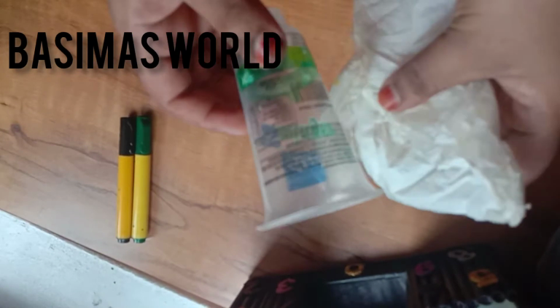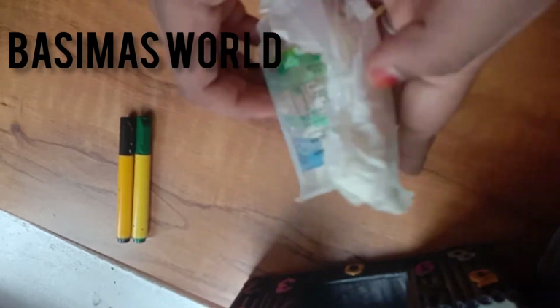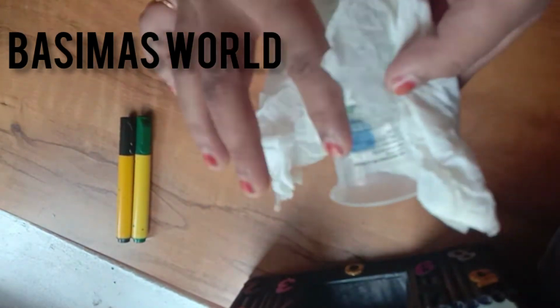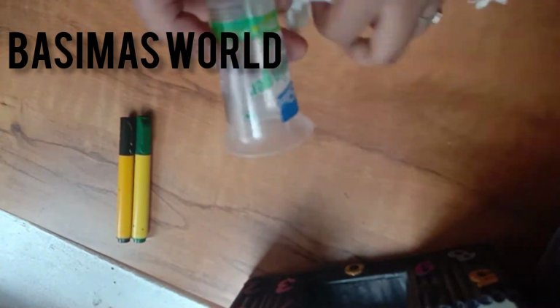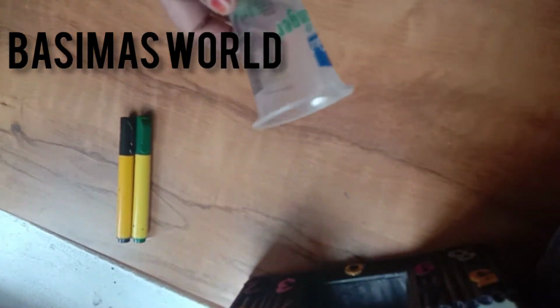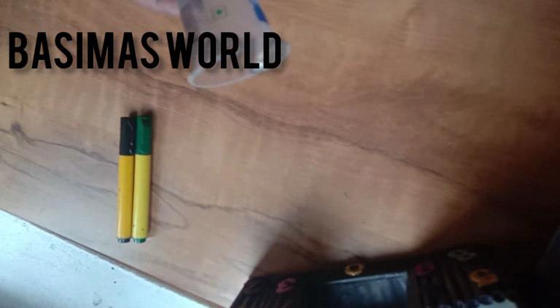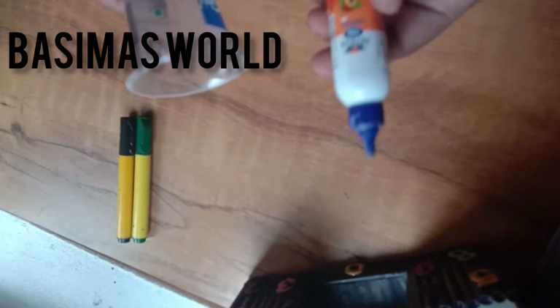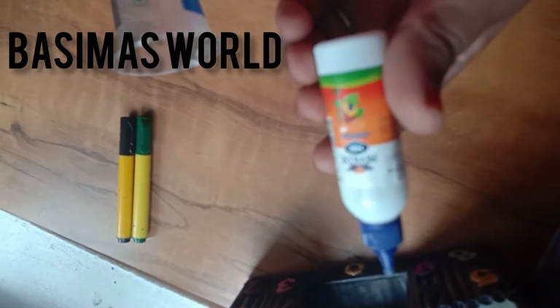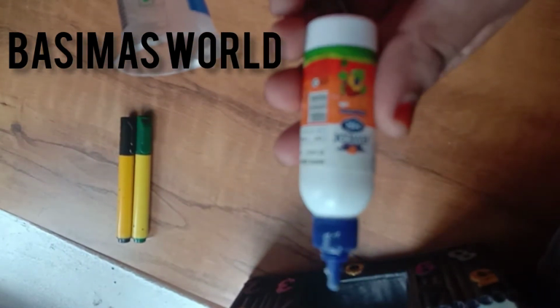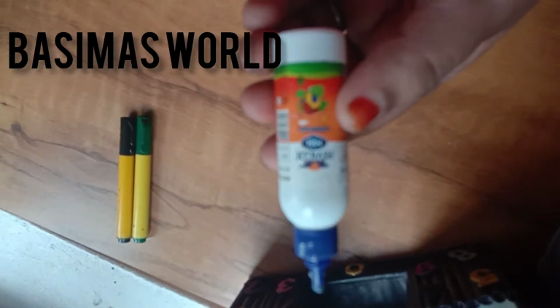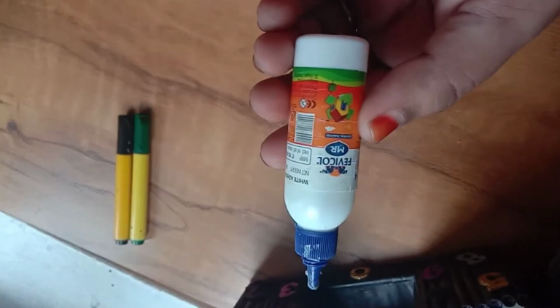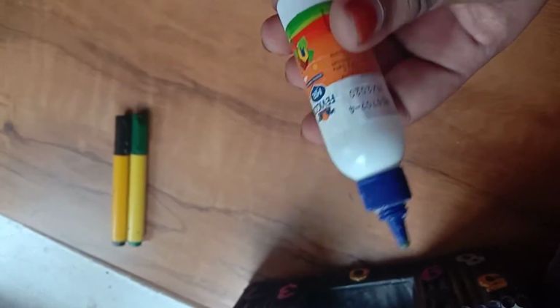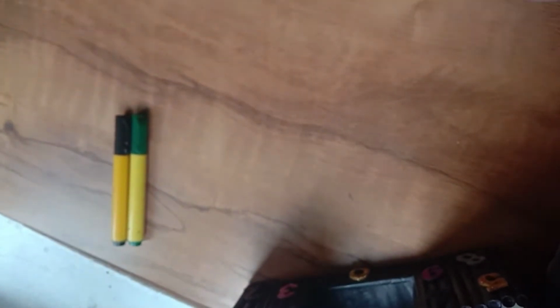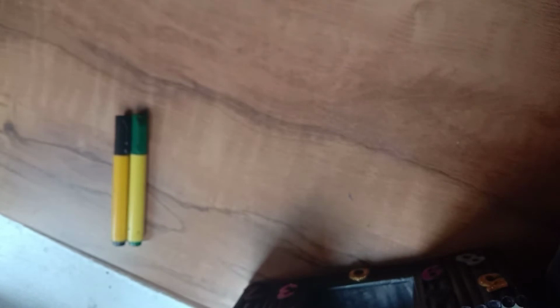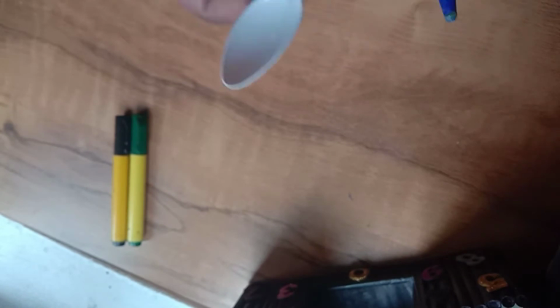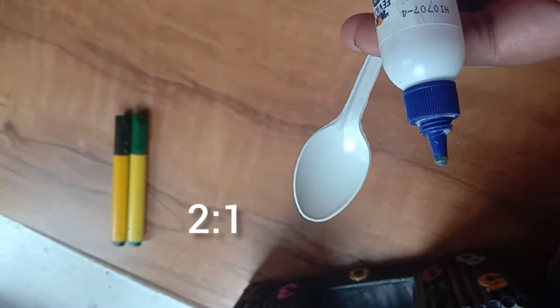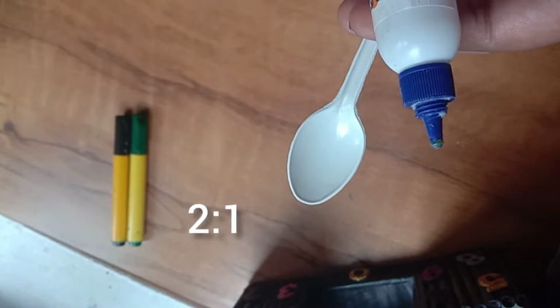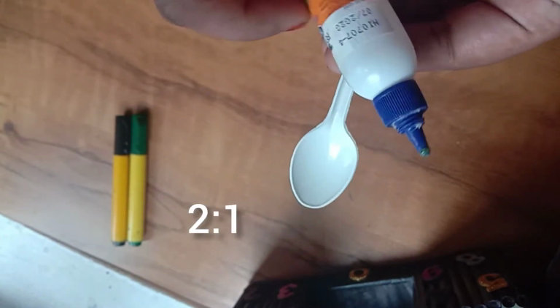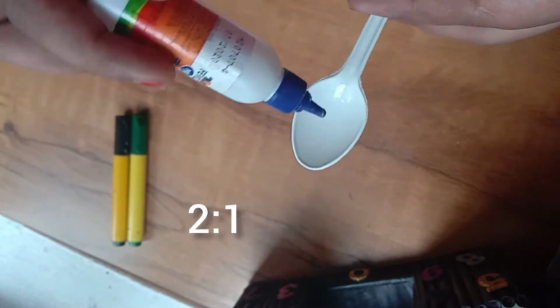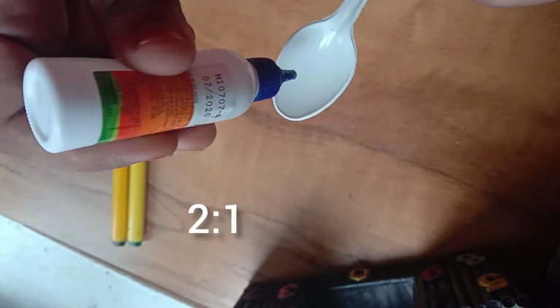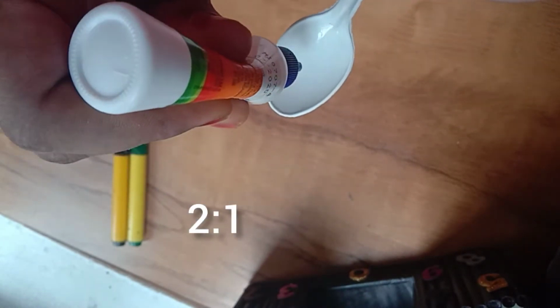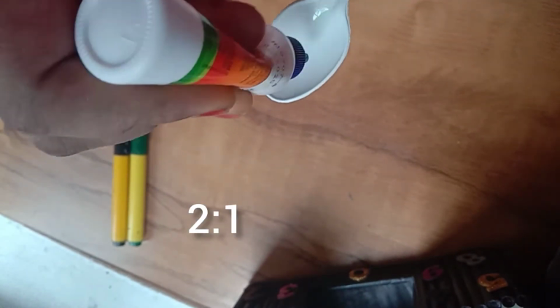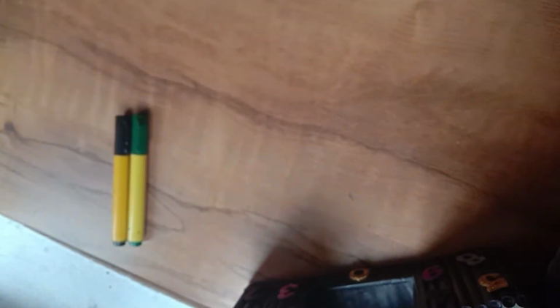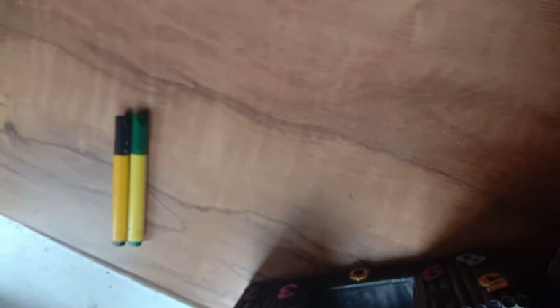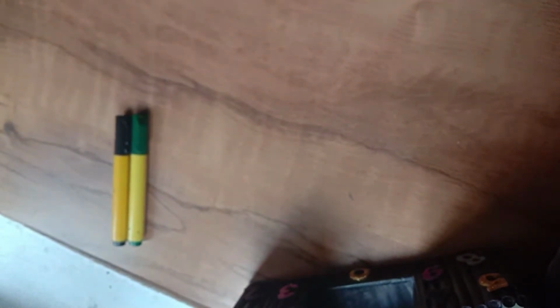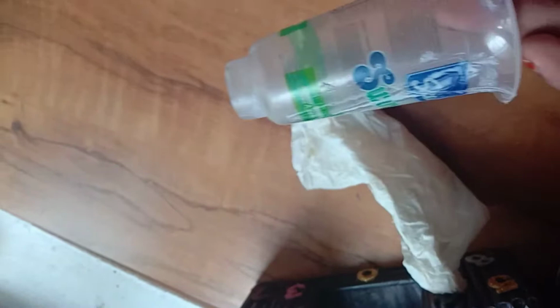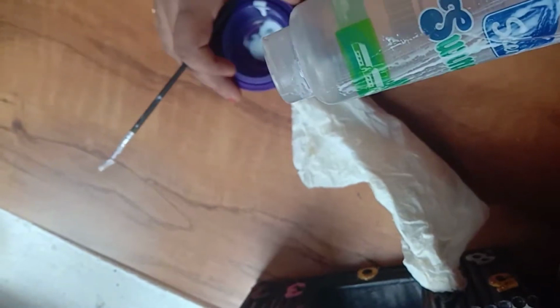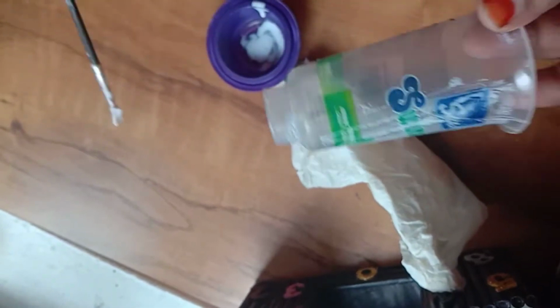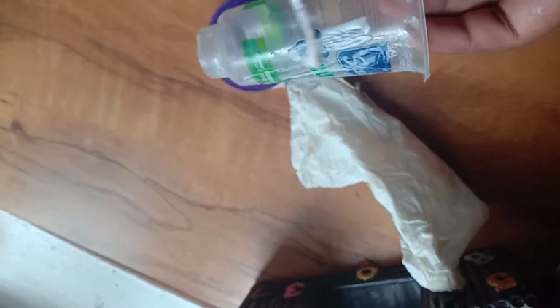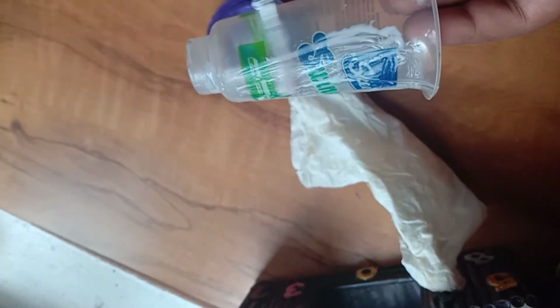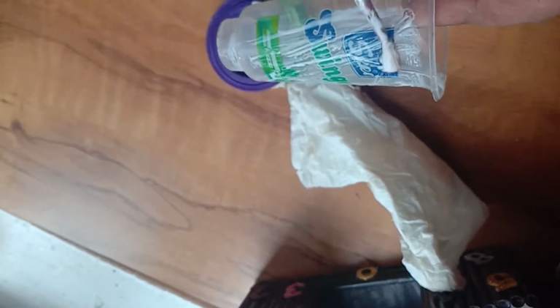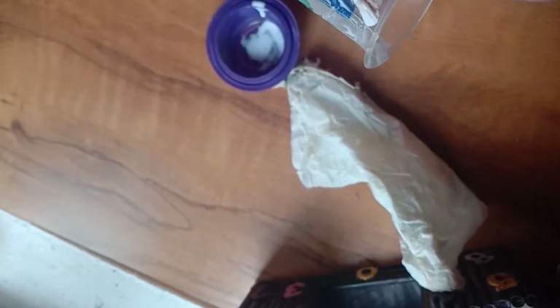This is the item I am going to use — this is the ice cream cup of tissue paper. Now we are going to use pavikola. This is a 2-to-1 ratio. I am going to add pavikola, one spoon of pavikola.